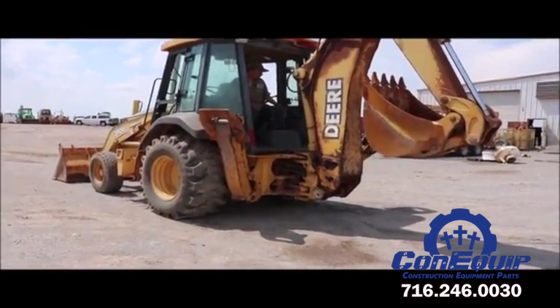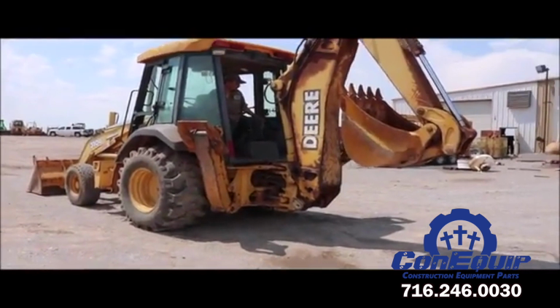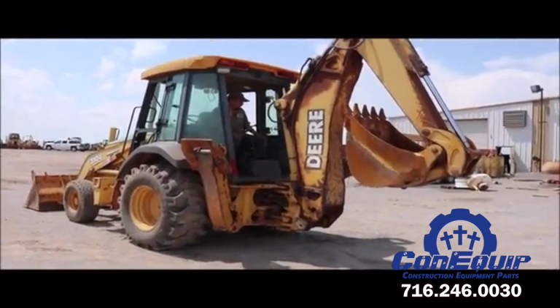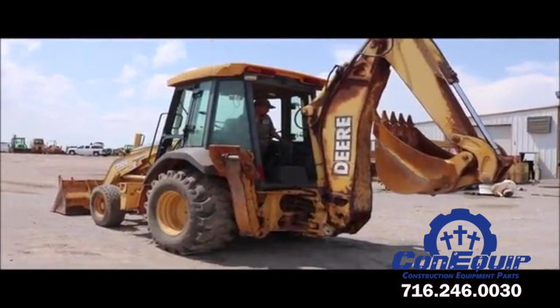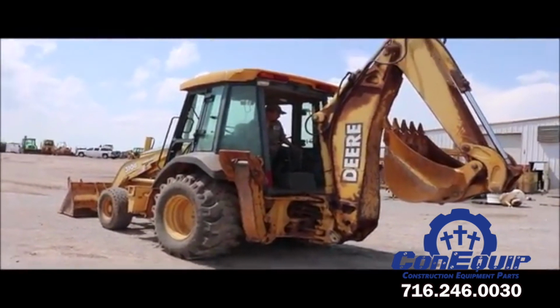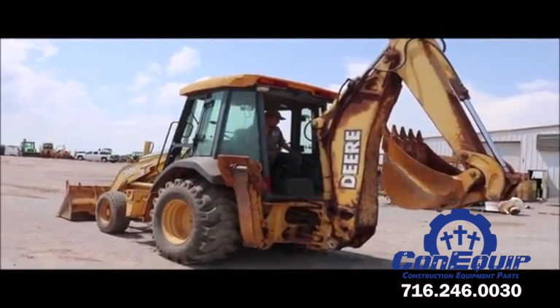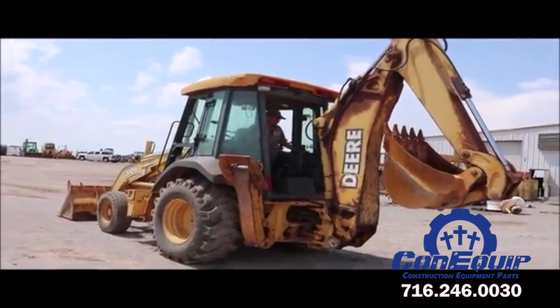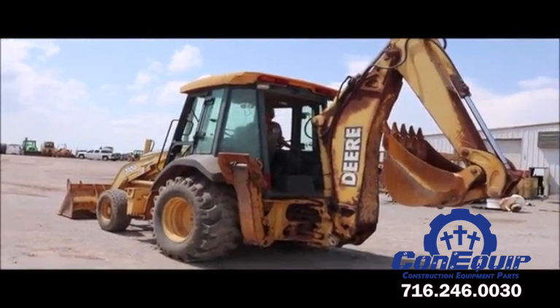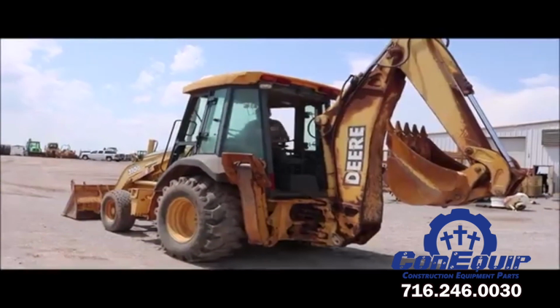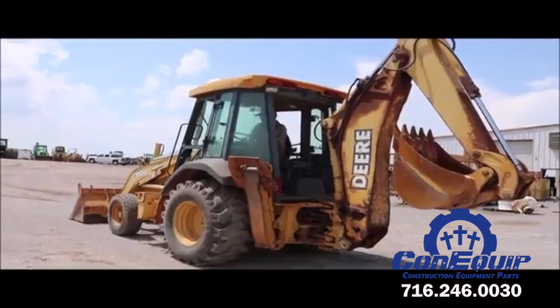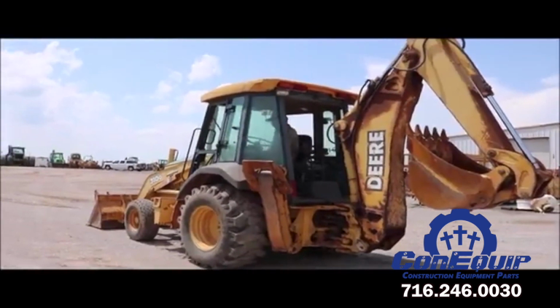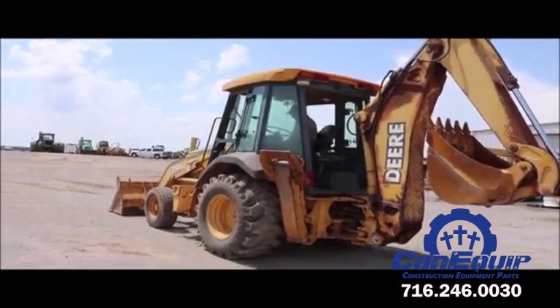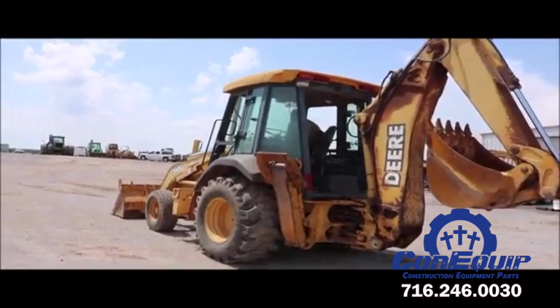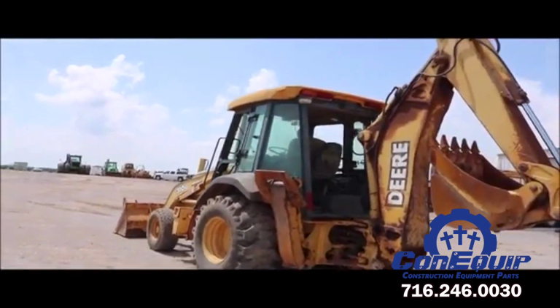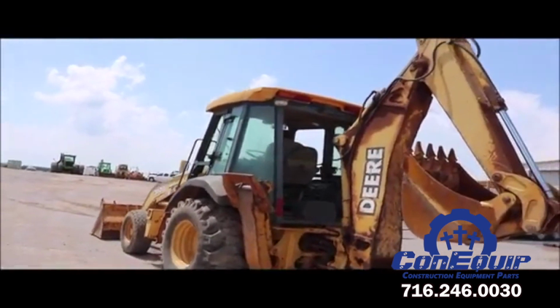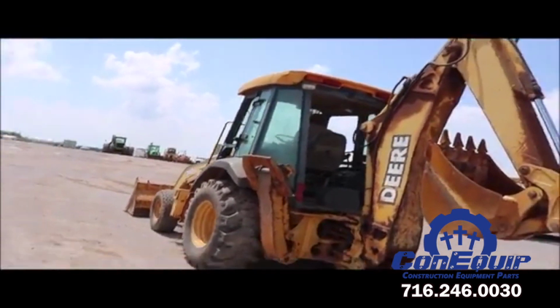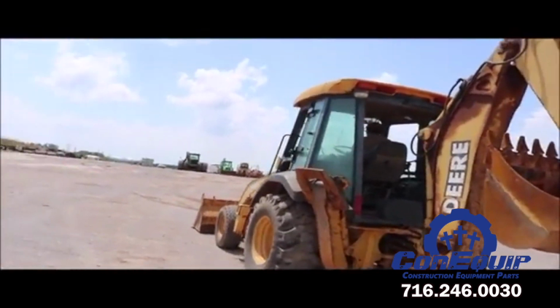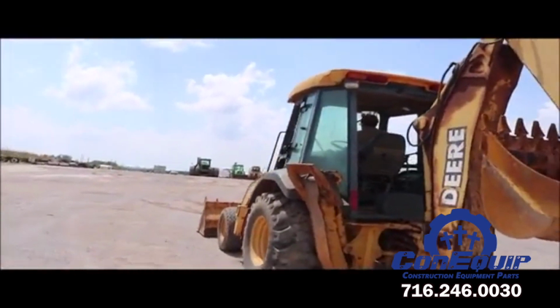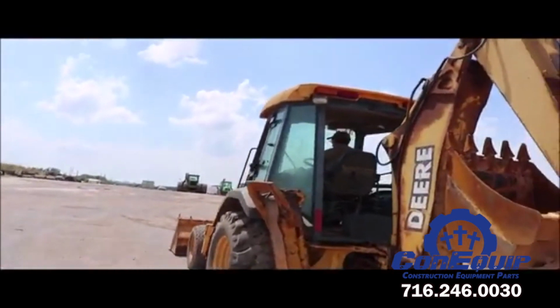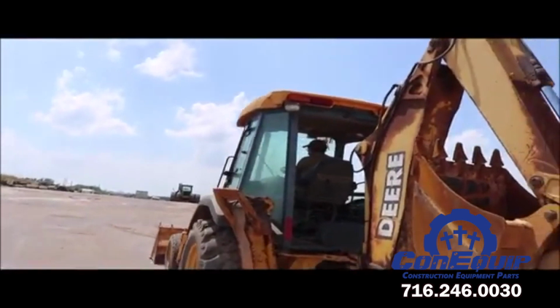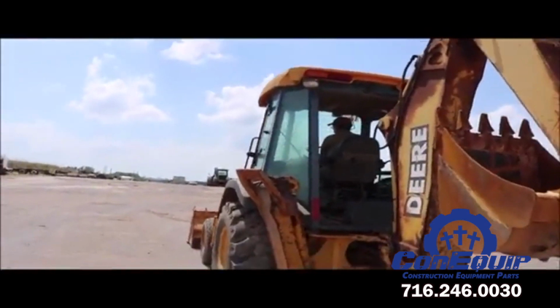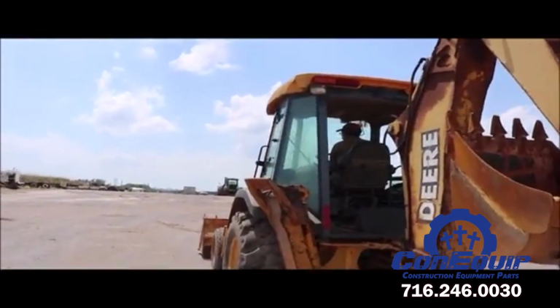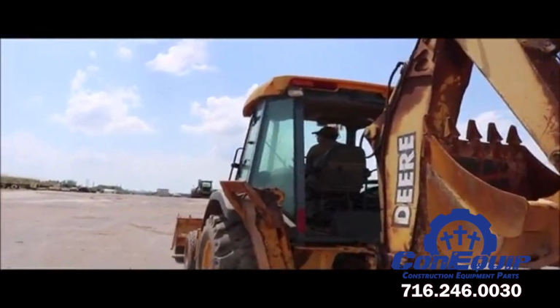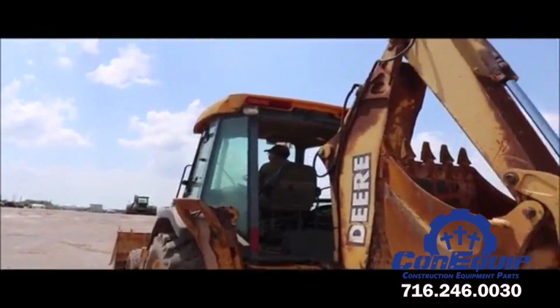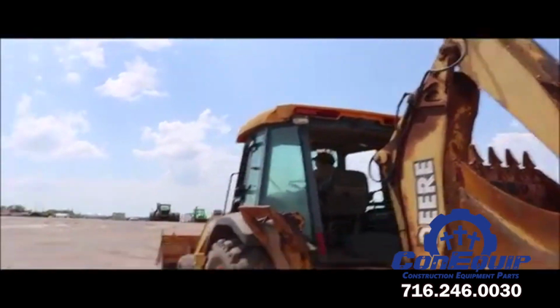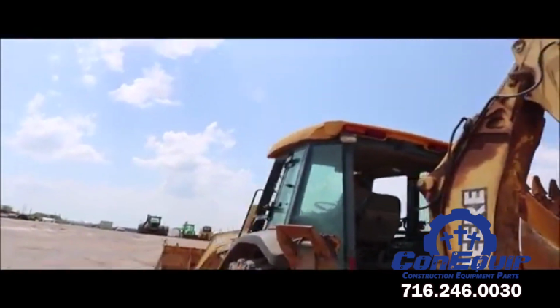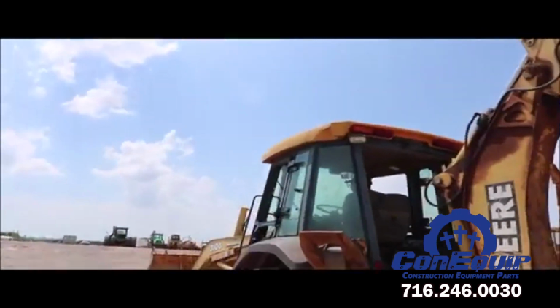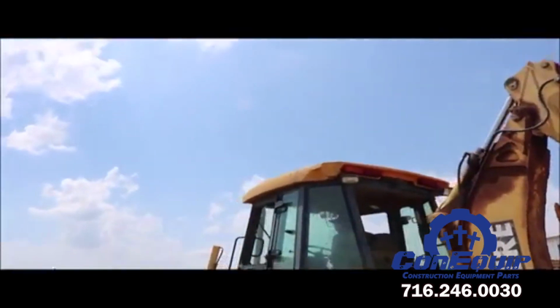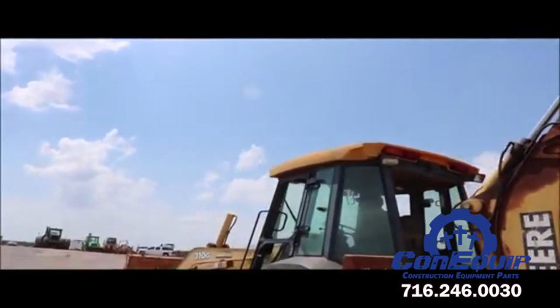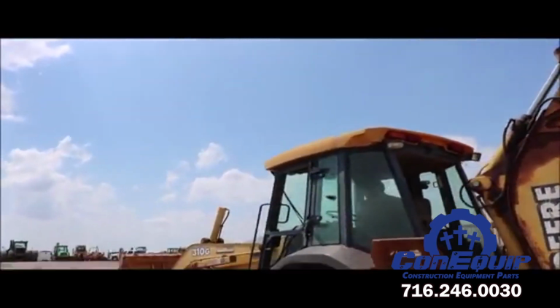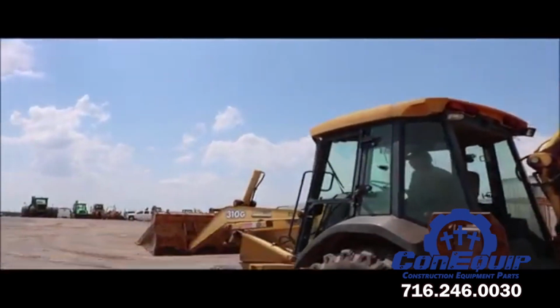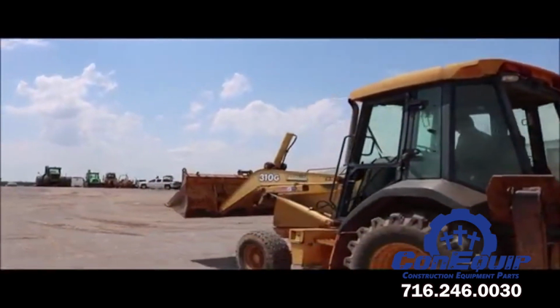In 2015, models, features, and options were added to the 310 lineup to meet customers from large to small contractors to rental yards in over 70 countries.